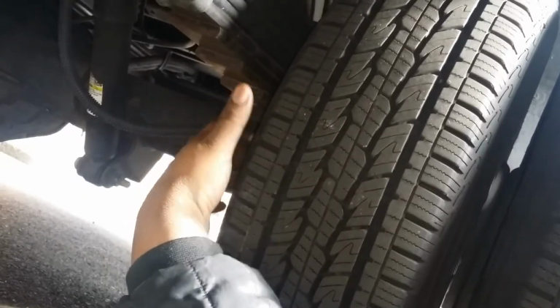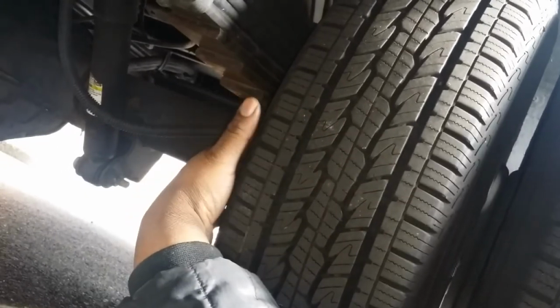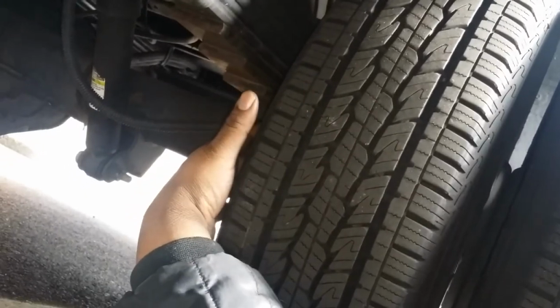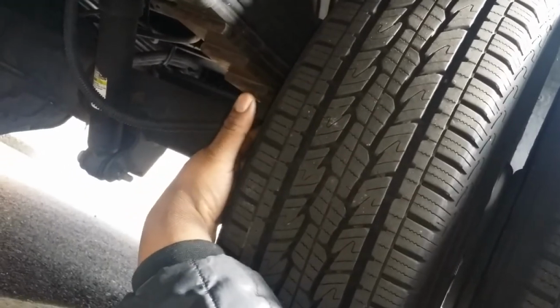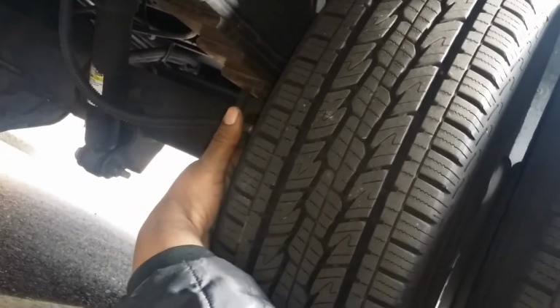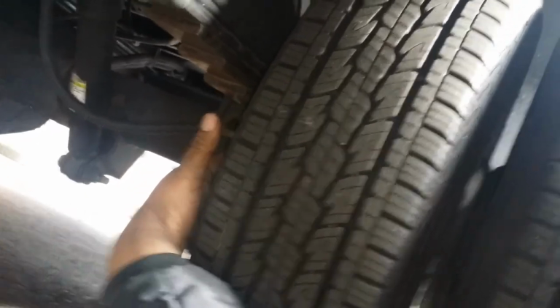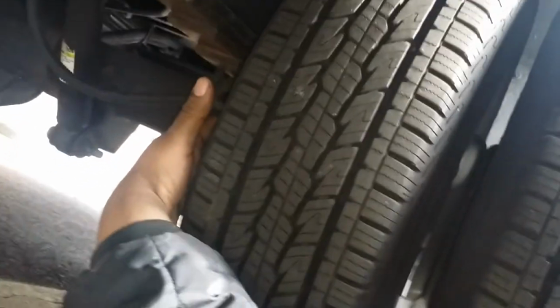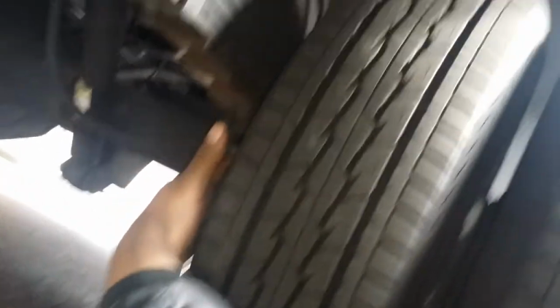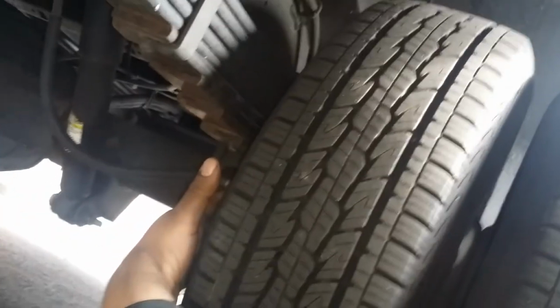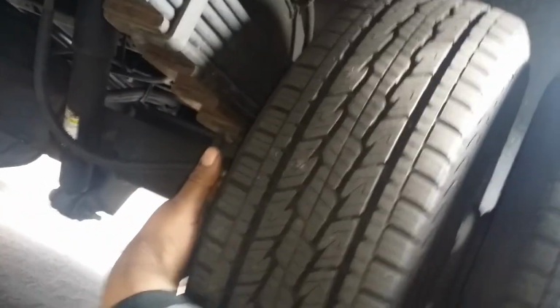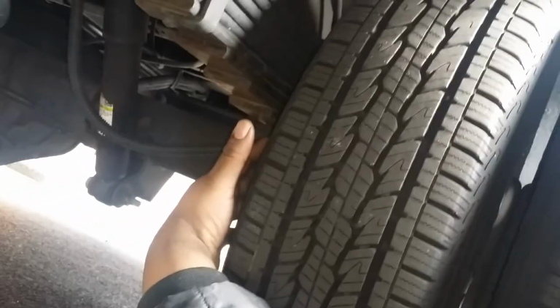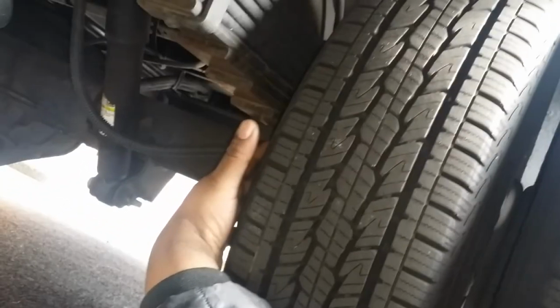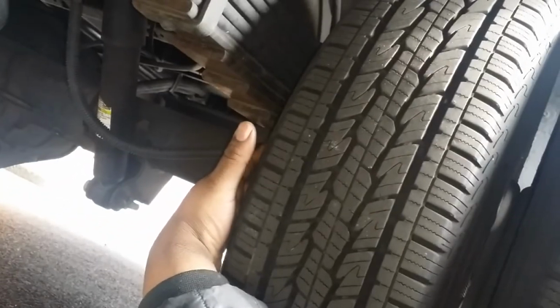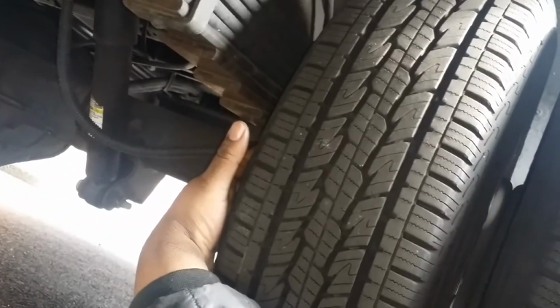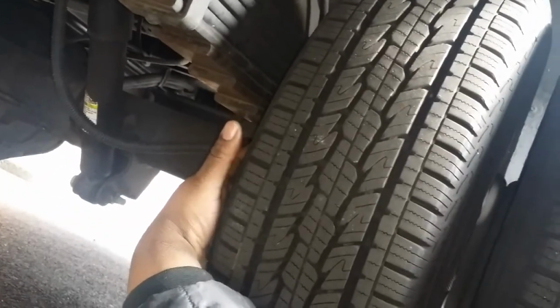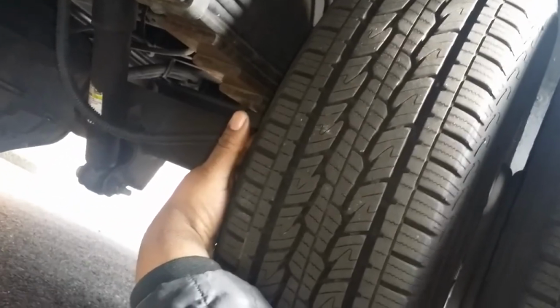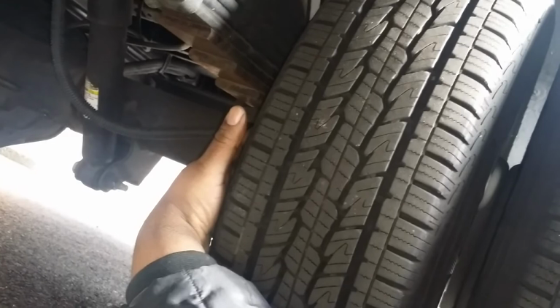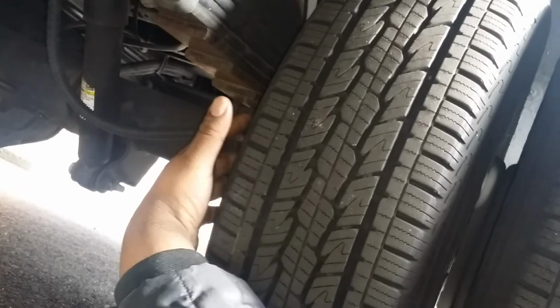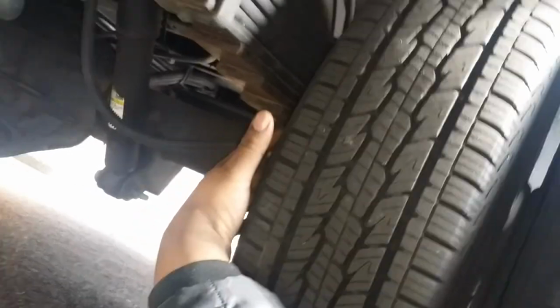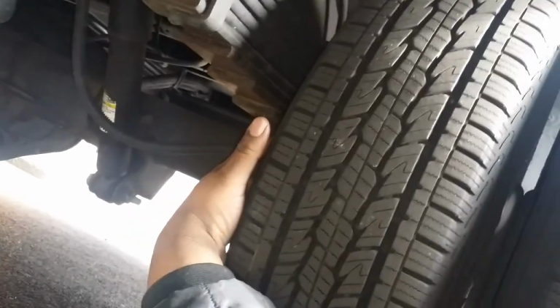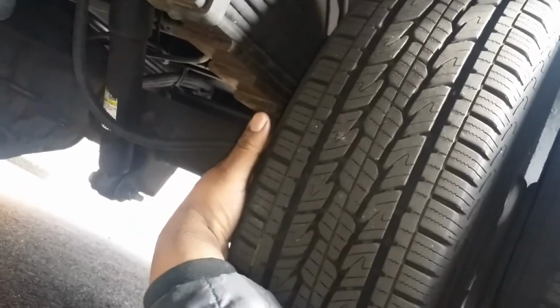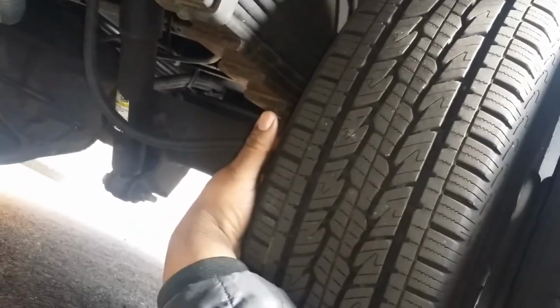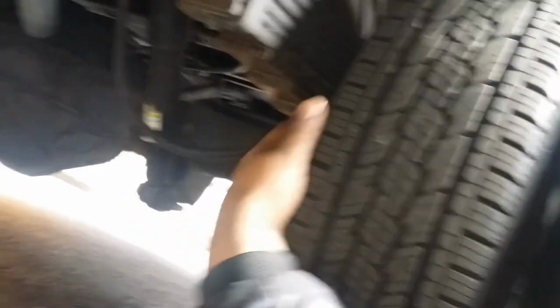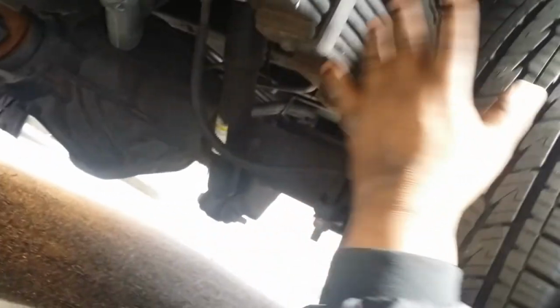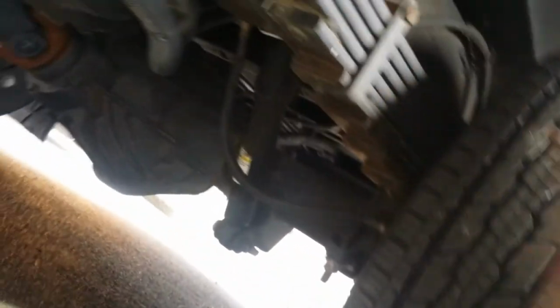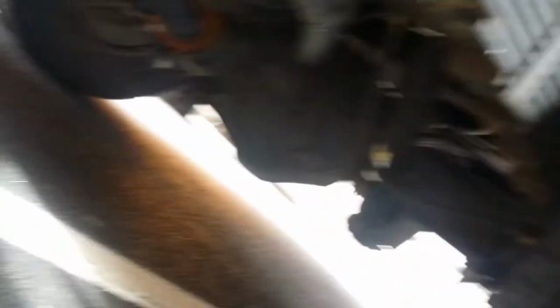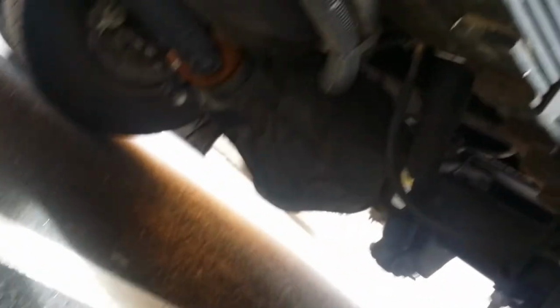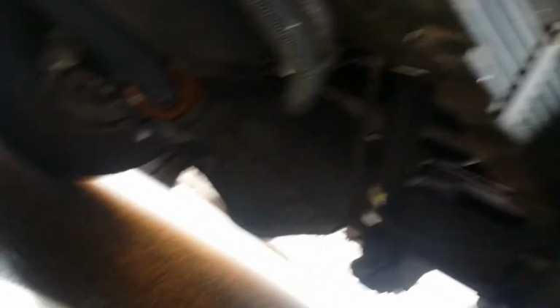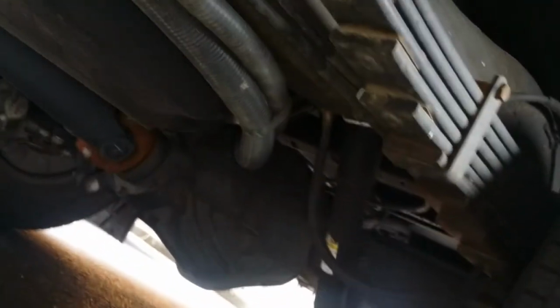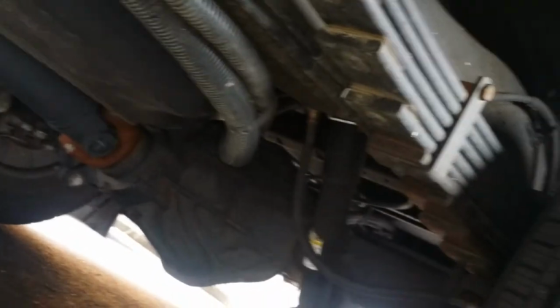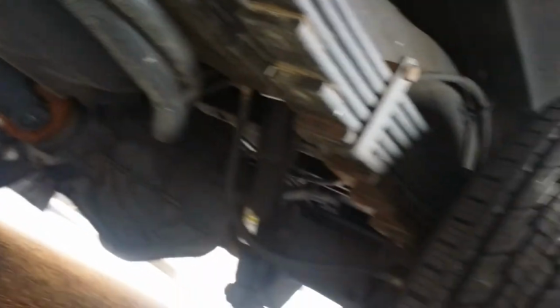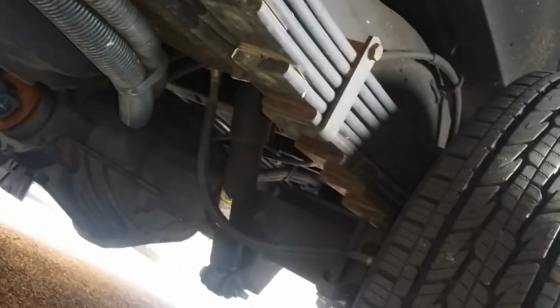The rear tire can be recapped — recapped. Even tread, even wear.